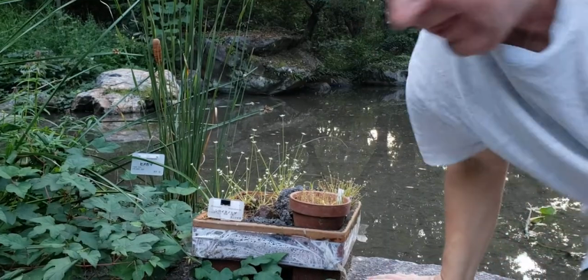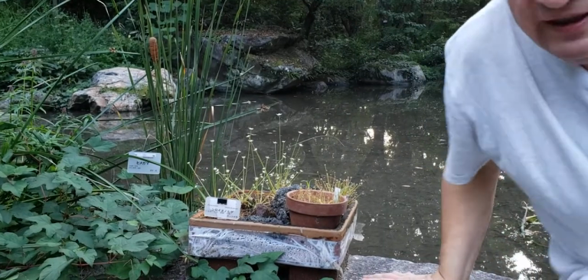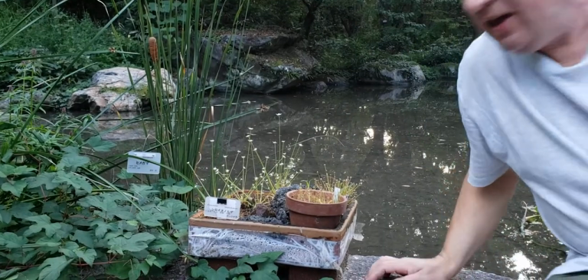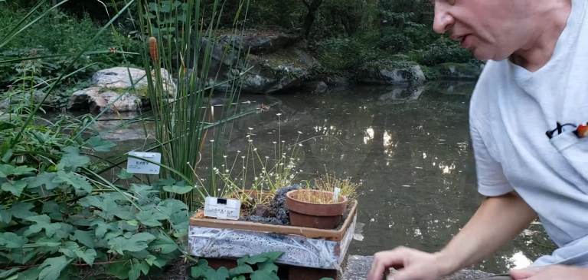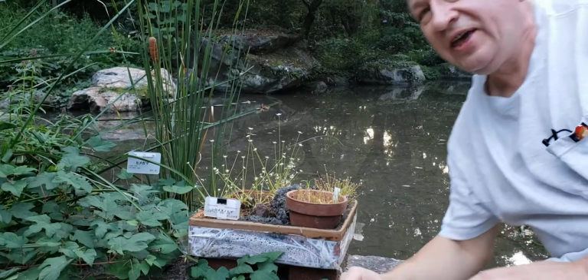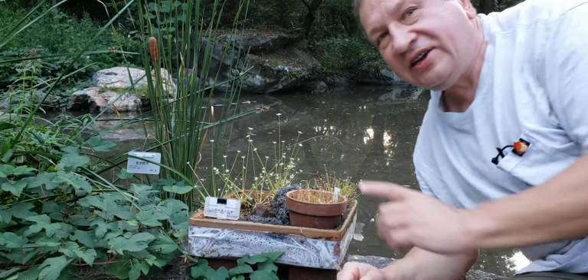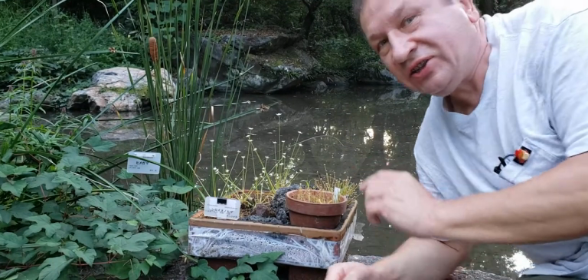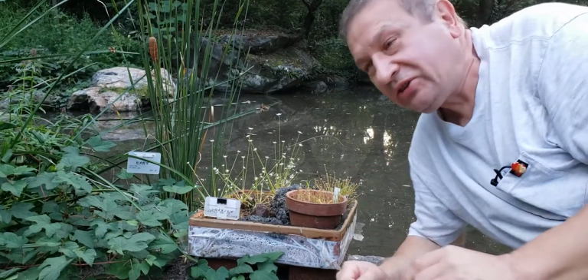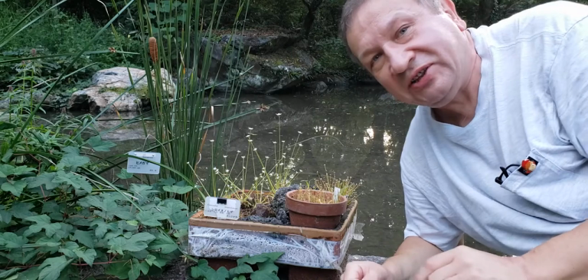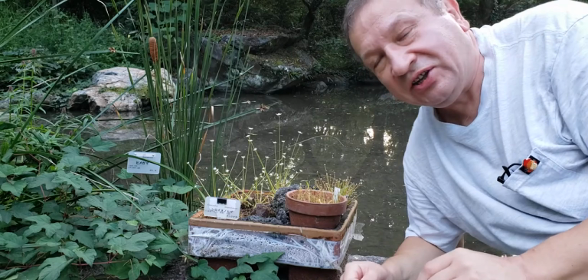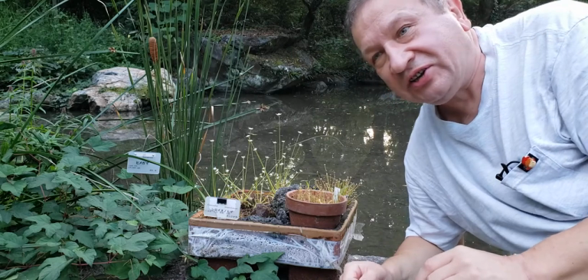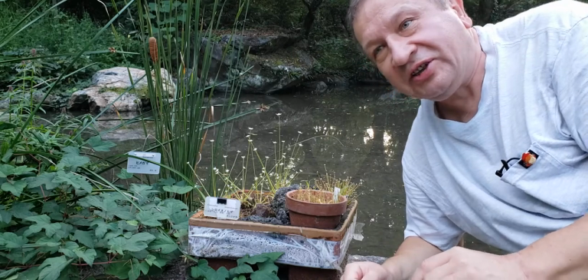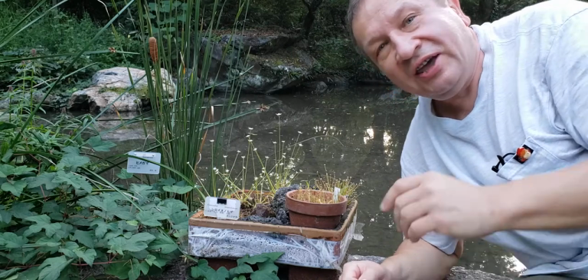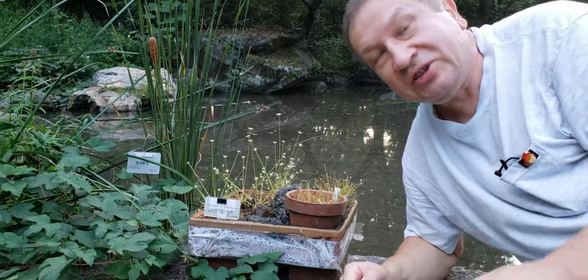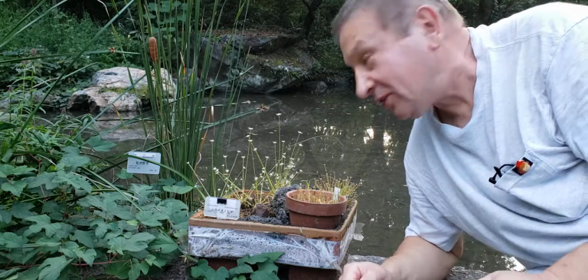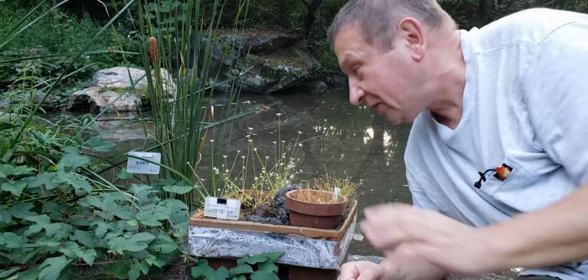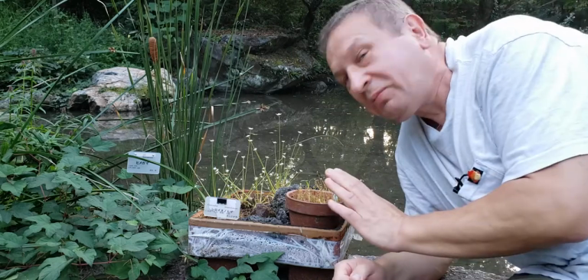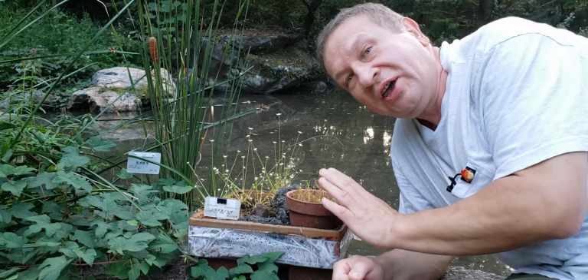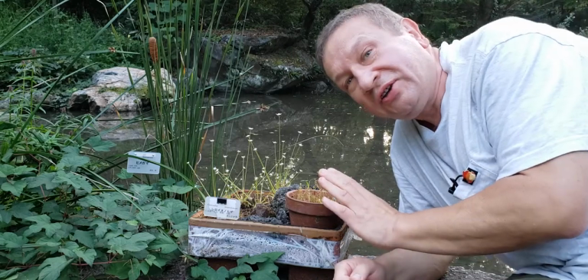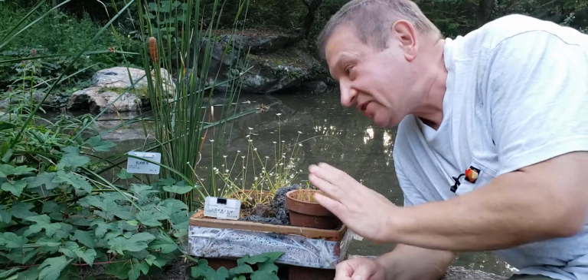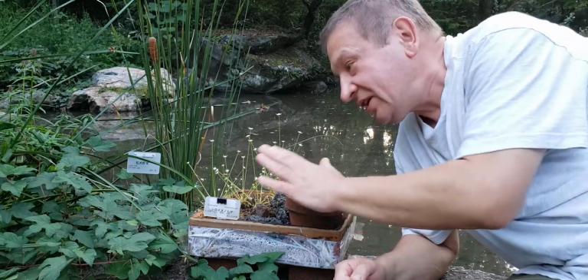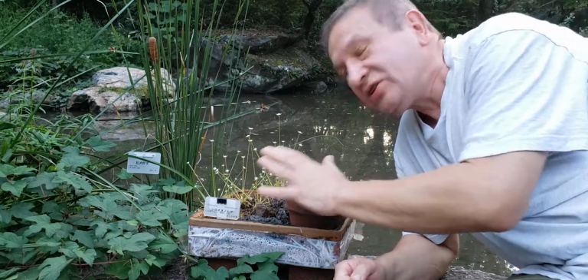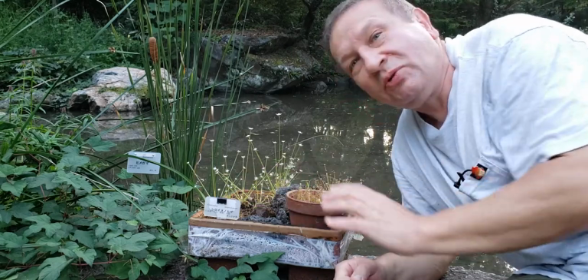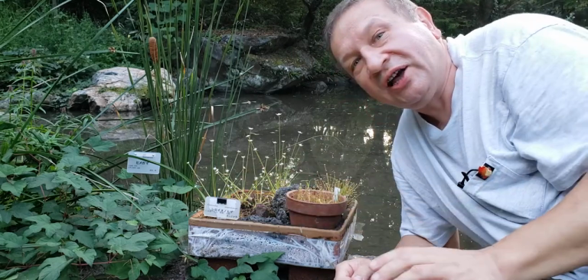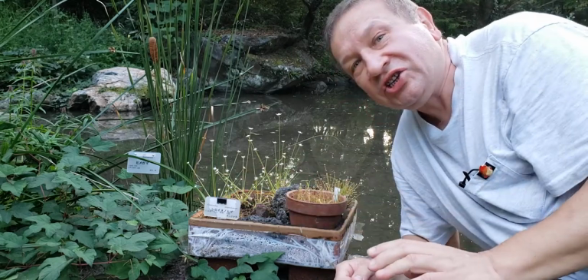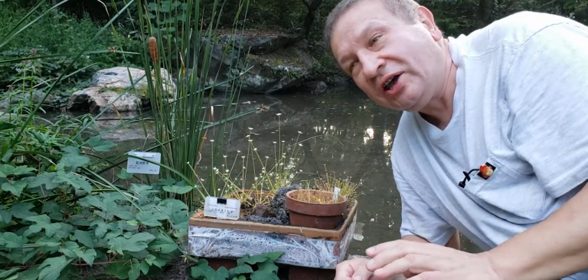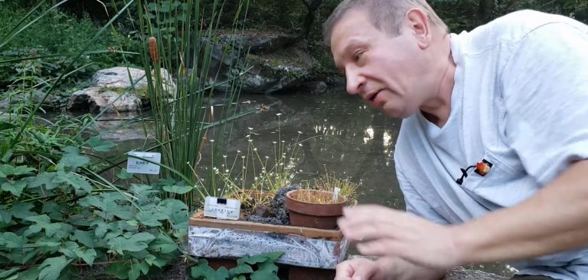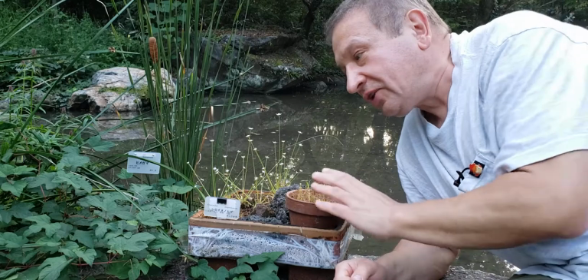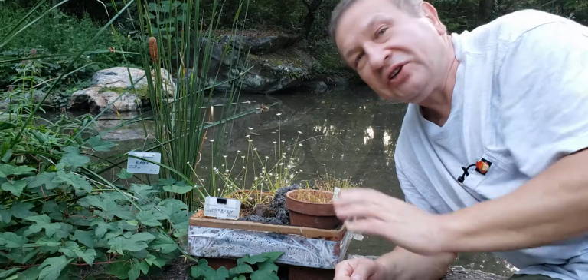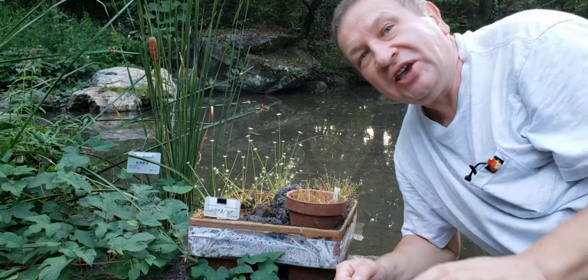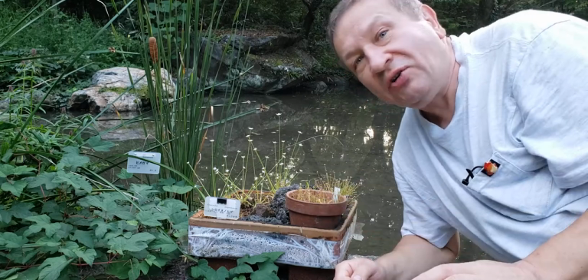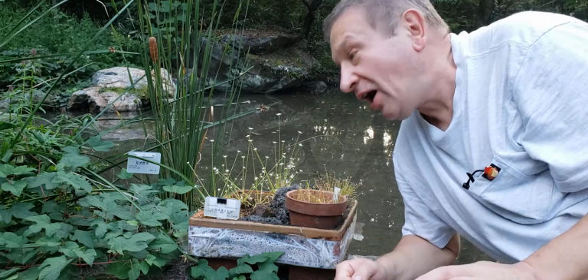Hello! Here in Kyoto Botanical Garden in the middle of October you can see this small collection of flowering Eriocaulaceae.